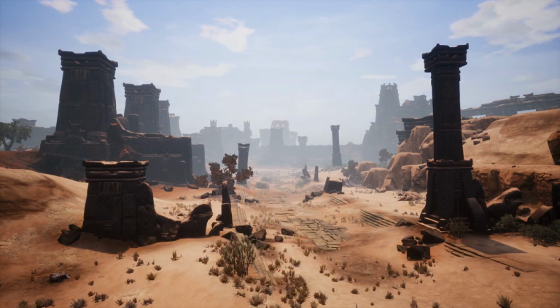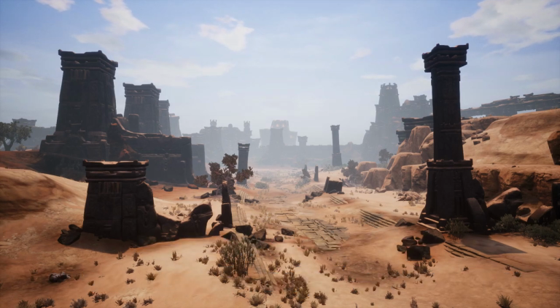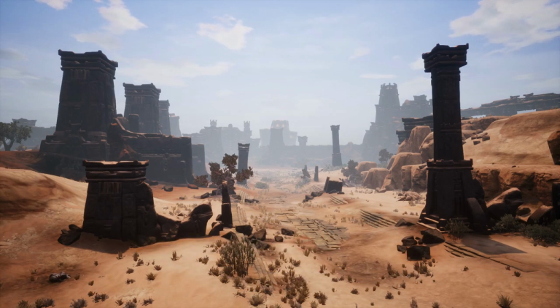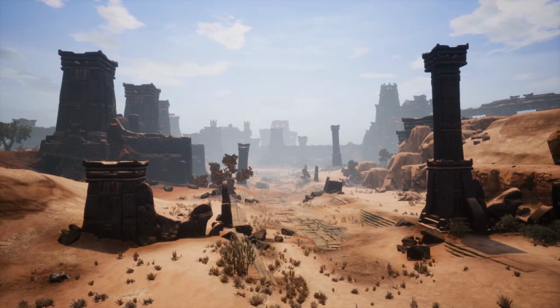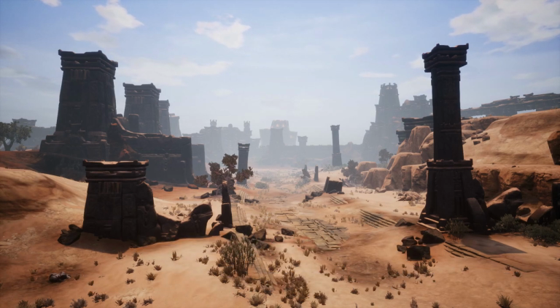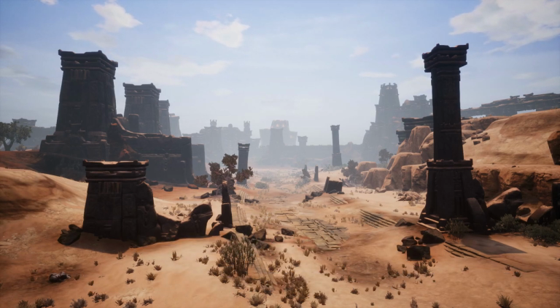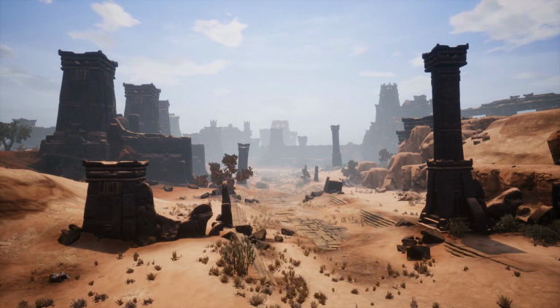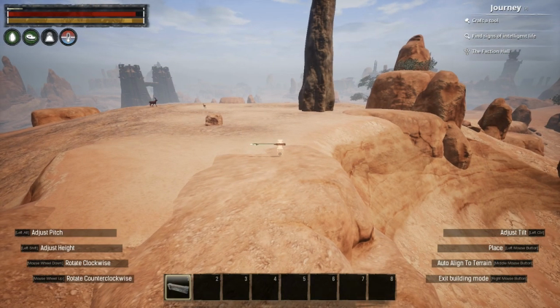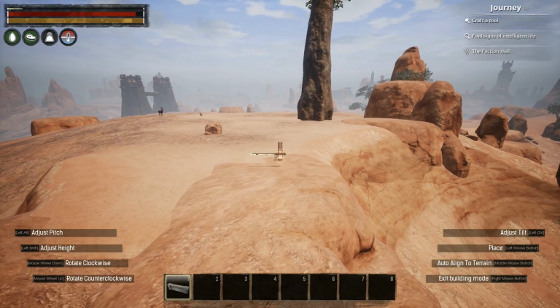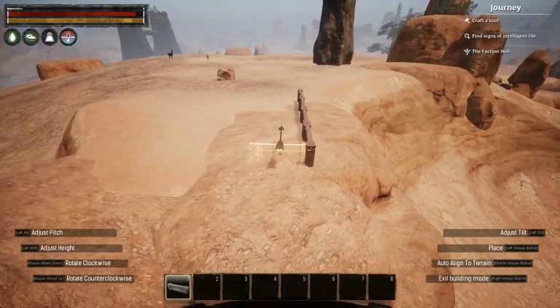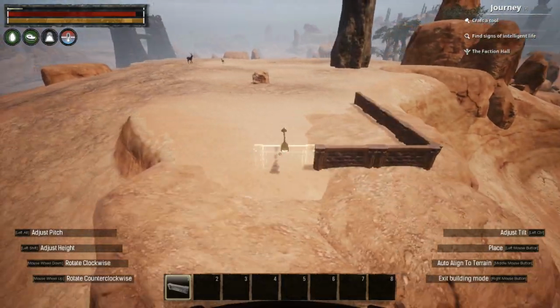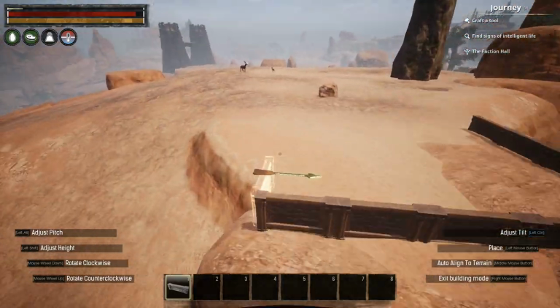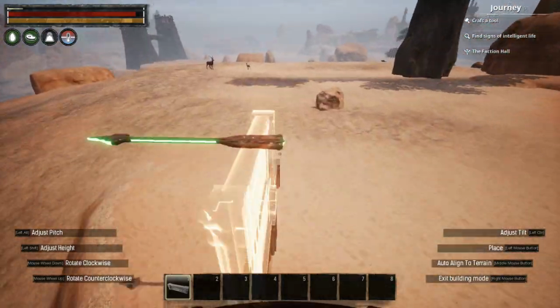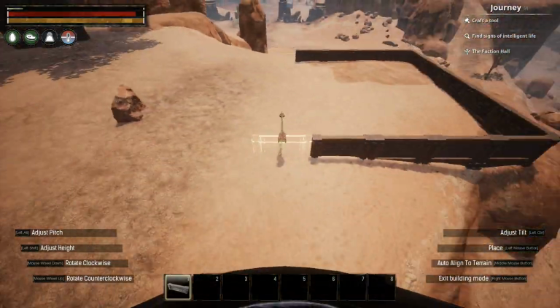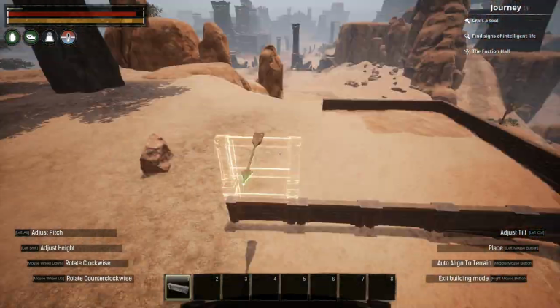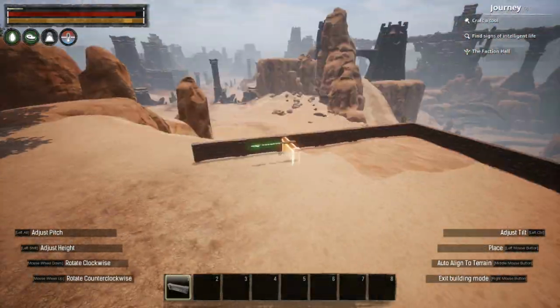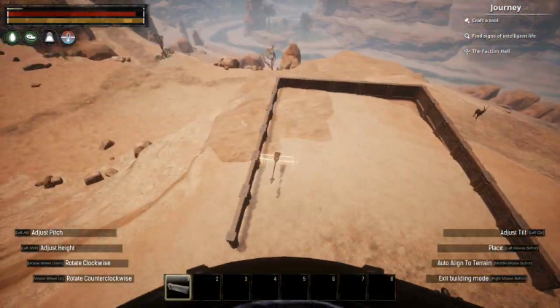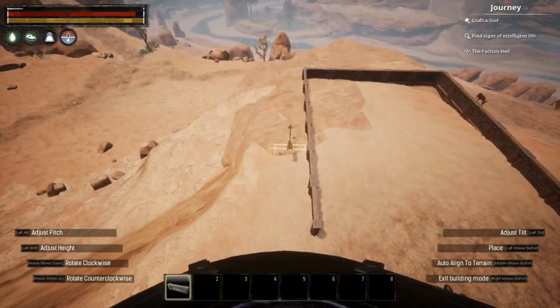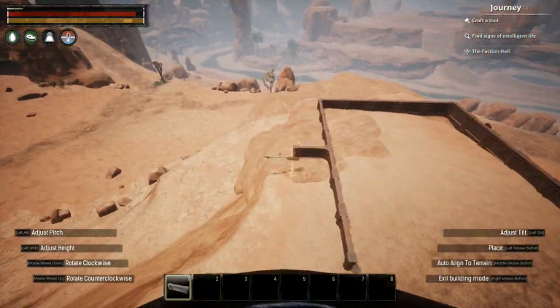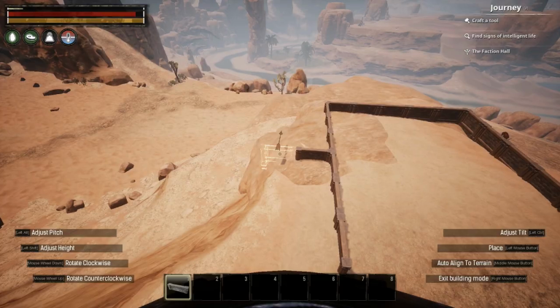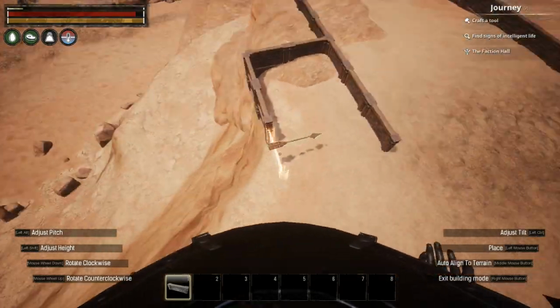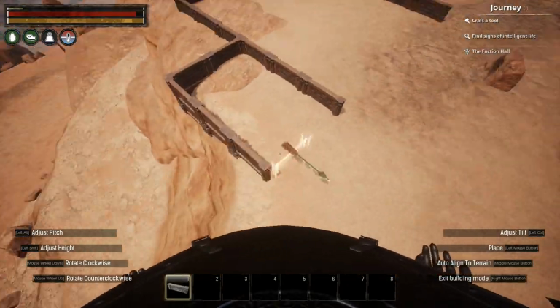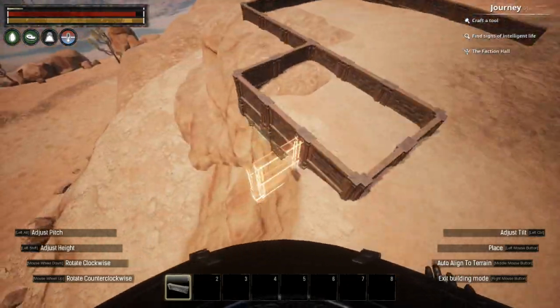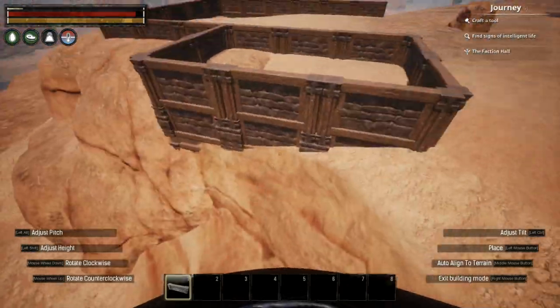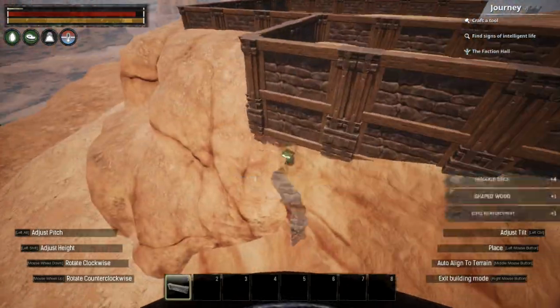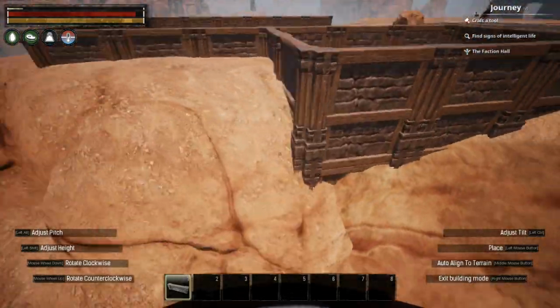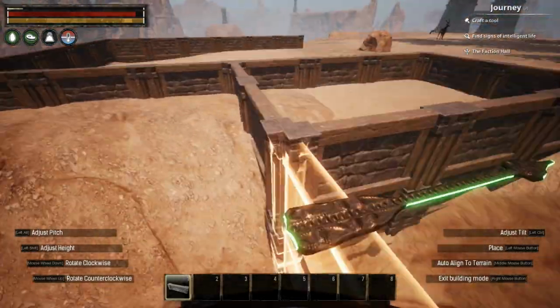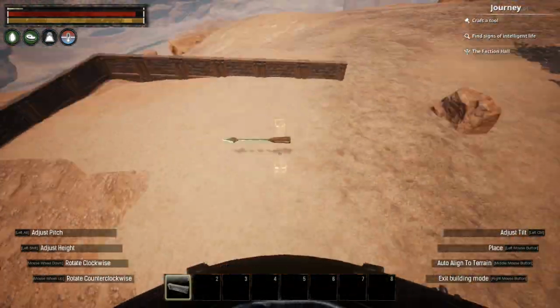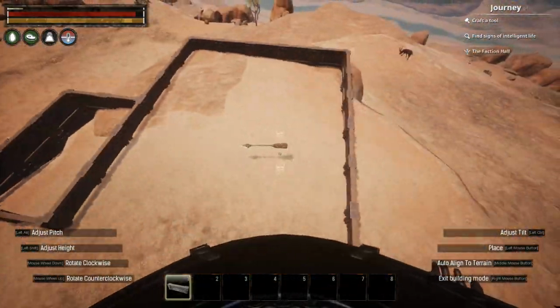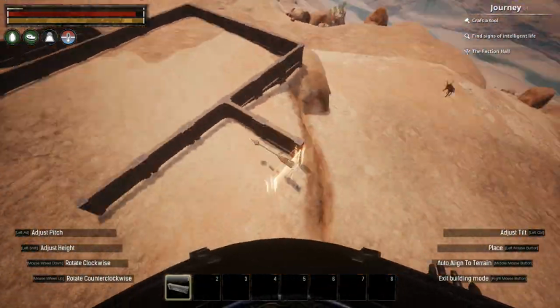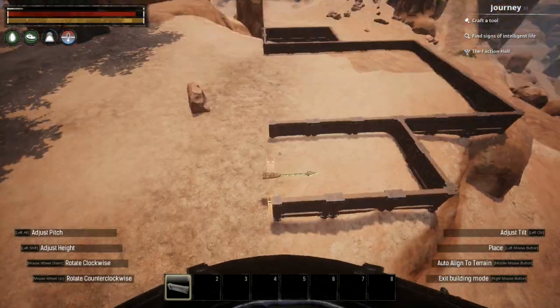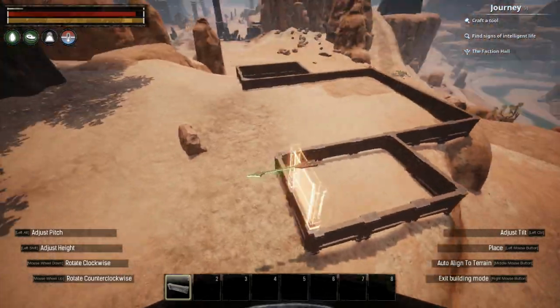So, without further ado, let's get started. Firstly, I started off with, of course, the baseplate. I started off with the stable fence foundations, laying out a fairly large, though simple, baseplate that I'll be building this house onto.